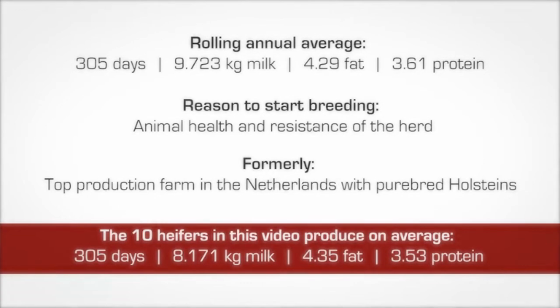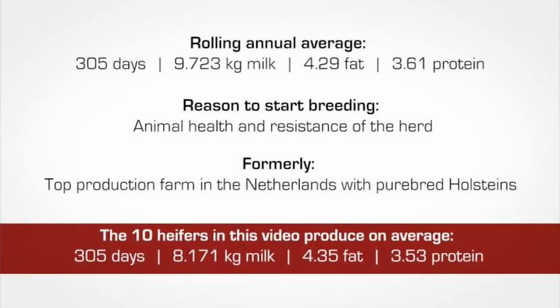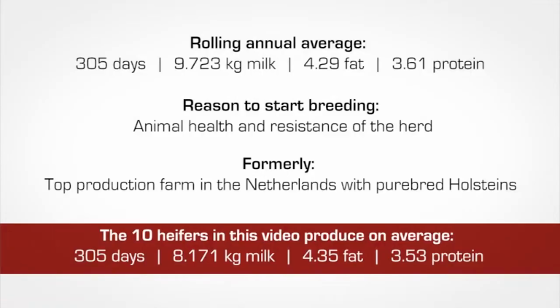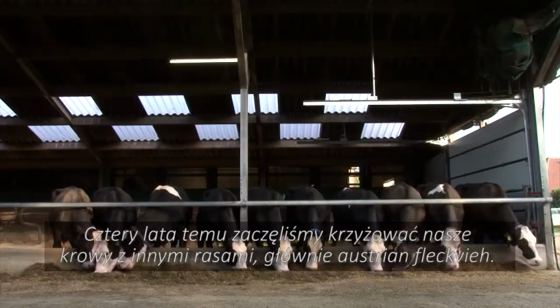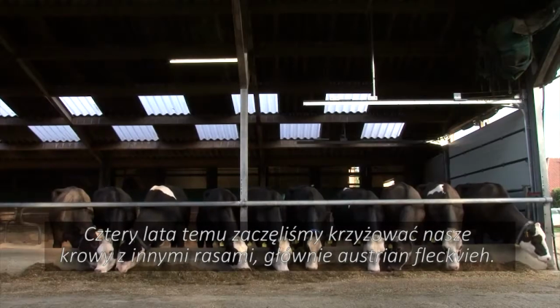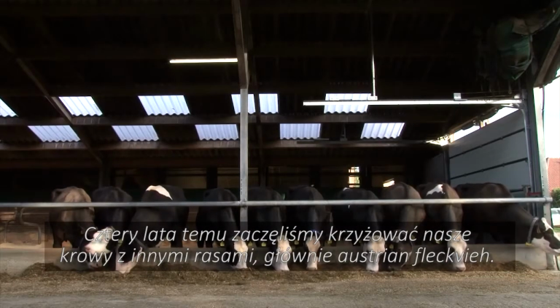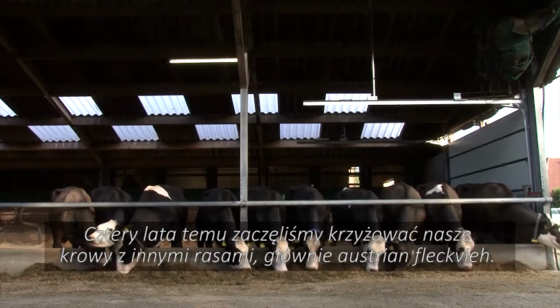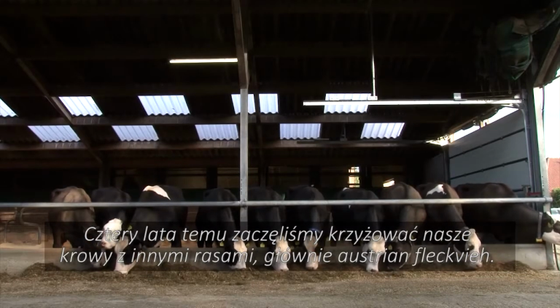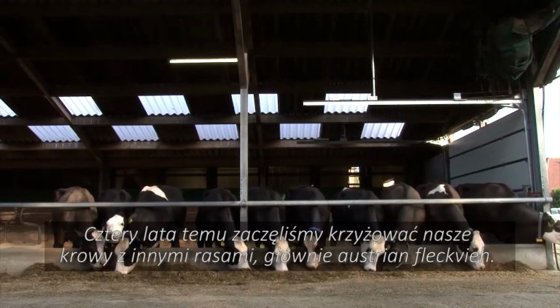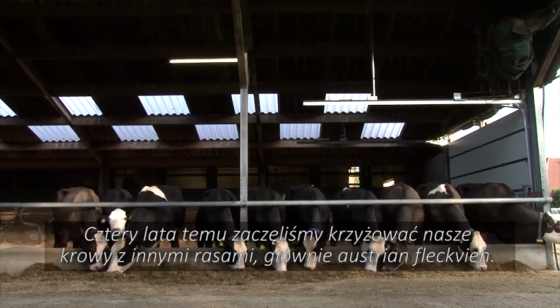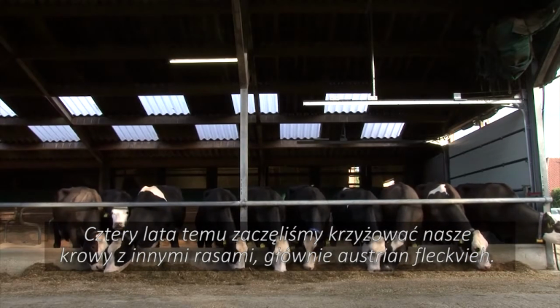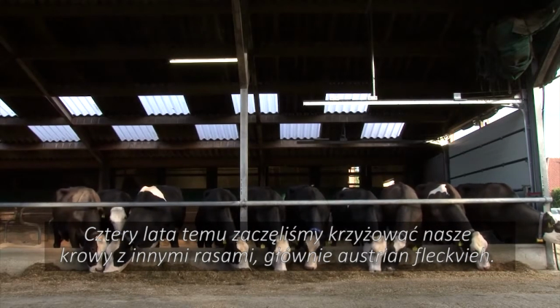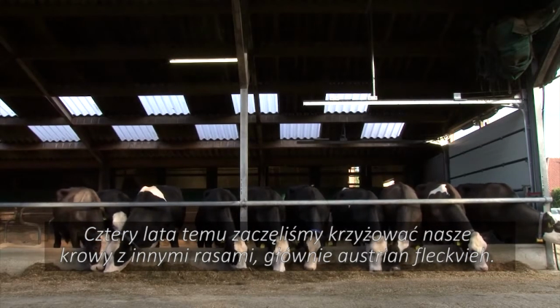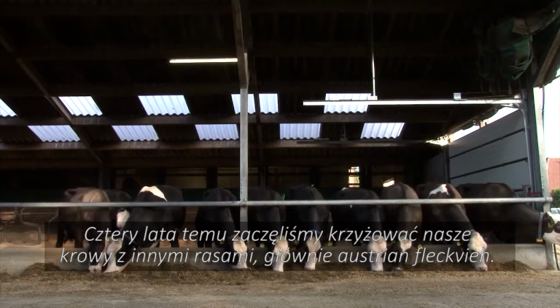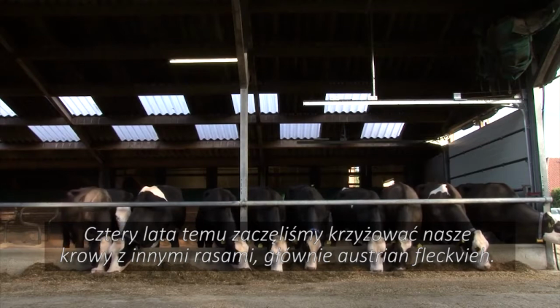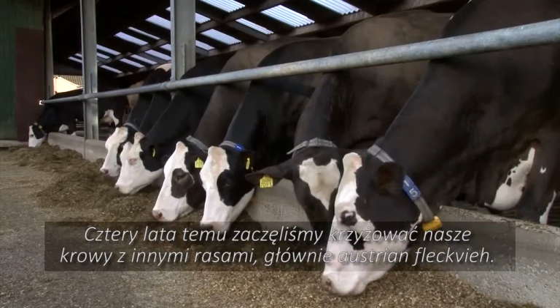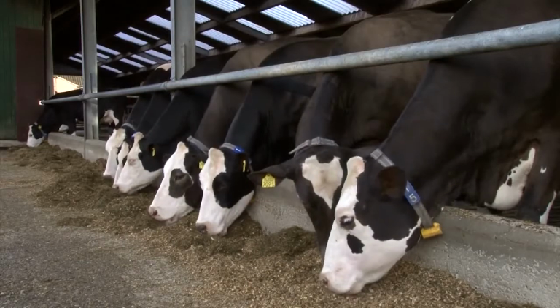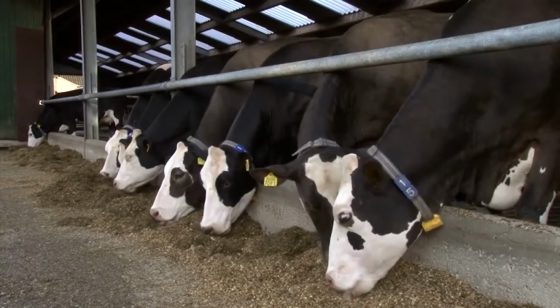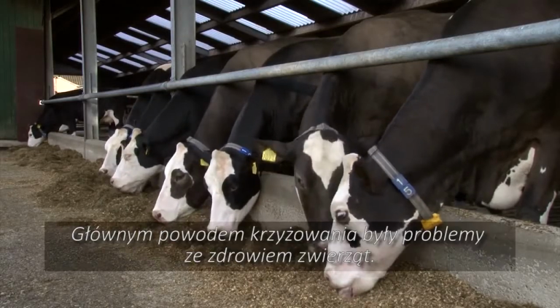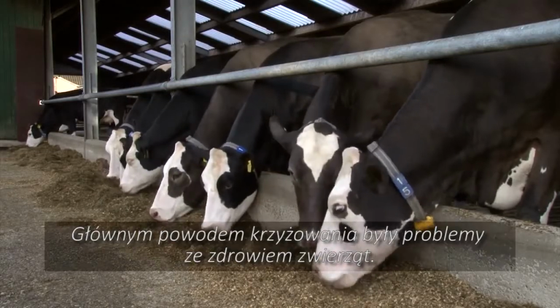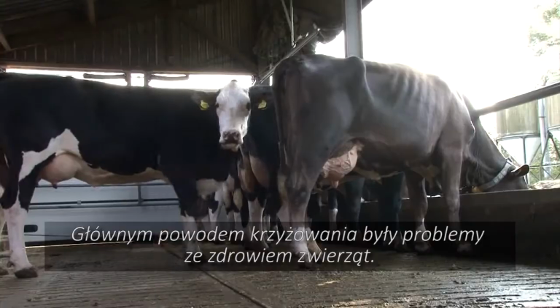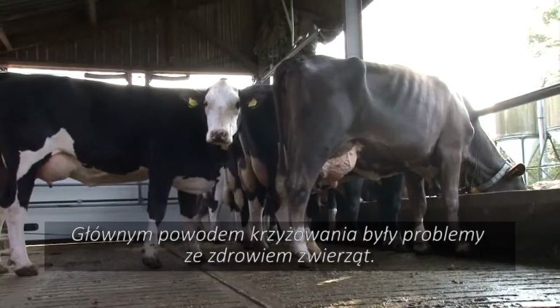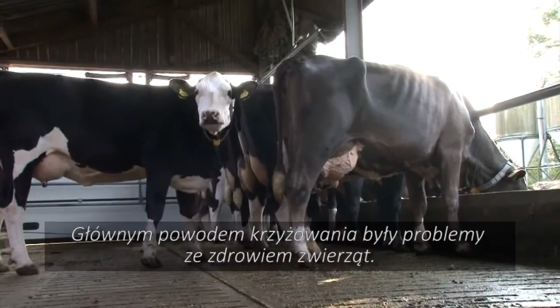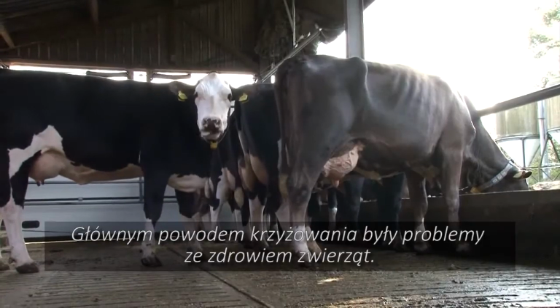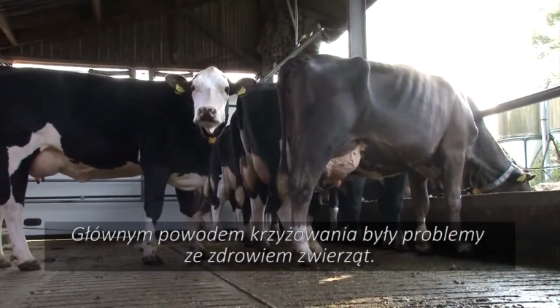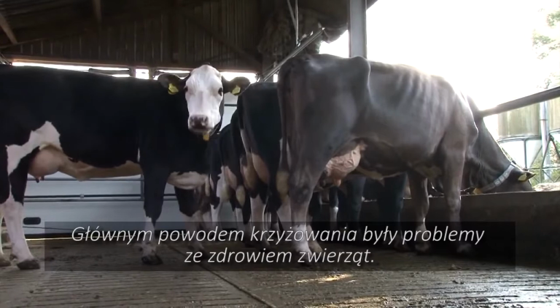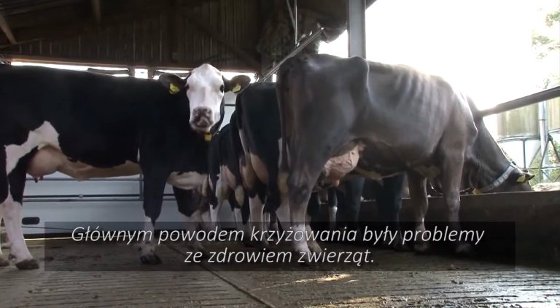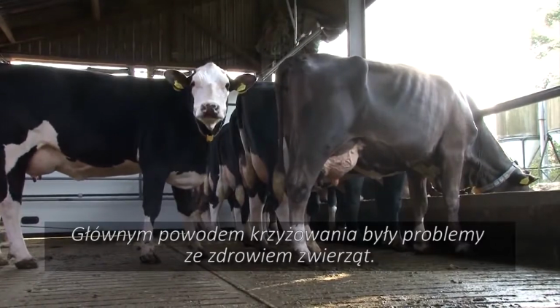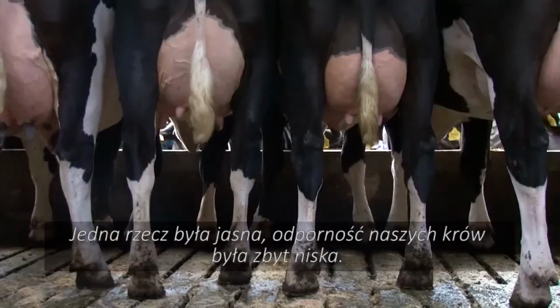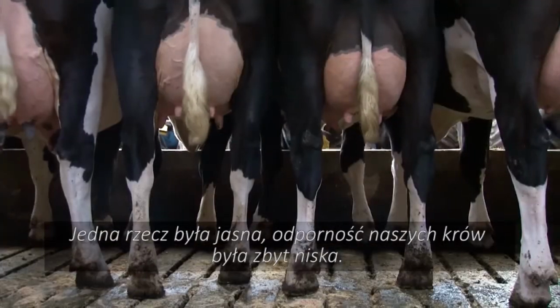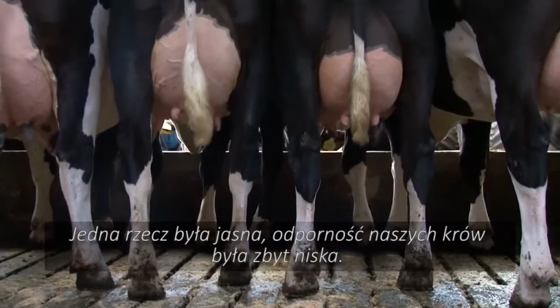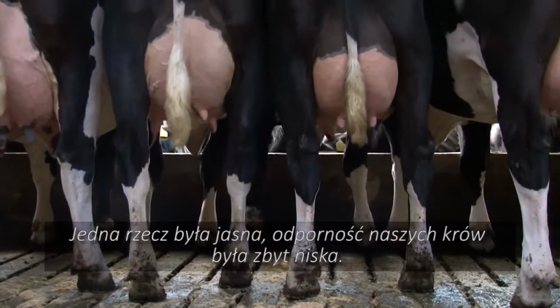Four years ago we started crossing our cattle with other breeds, mainly Austrian Fleckvieh. The main reason was the problems we were having with animal health. One thing was clear: our cows' resistance was too low.